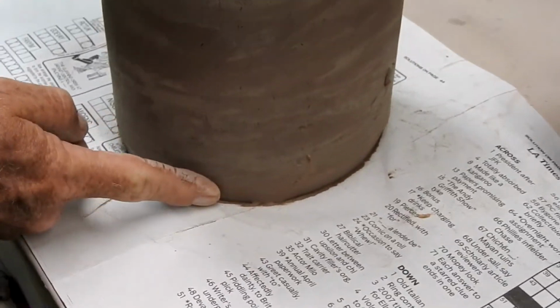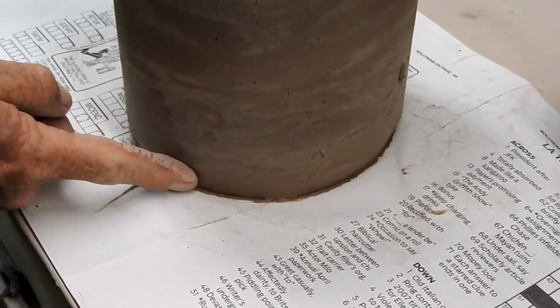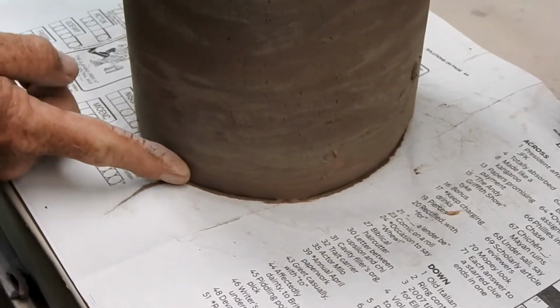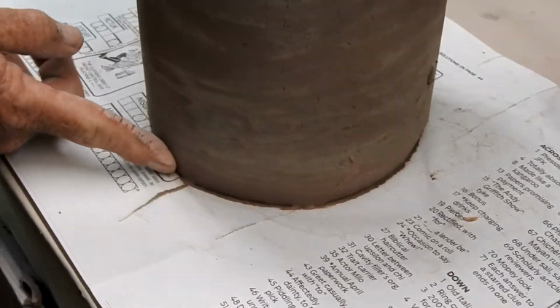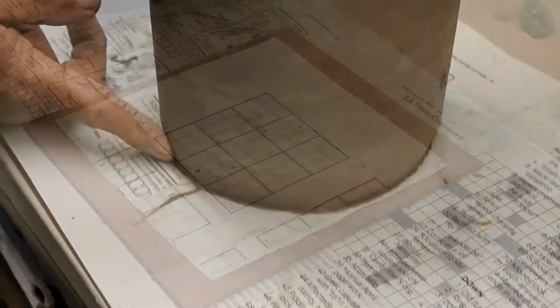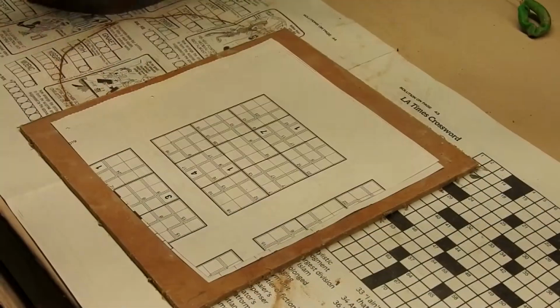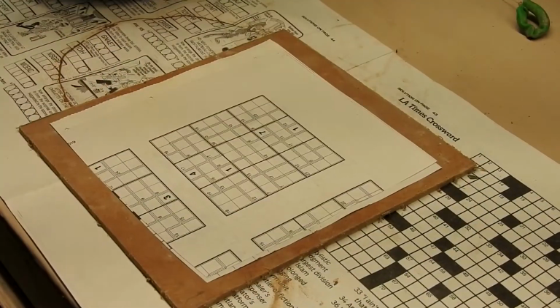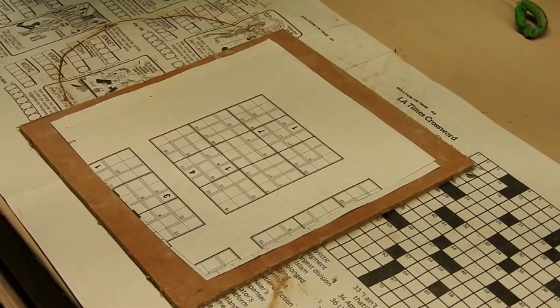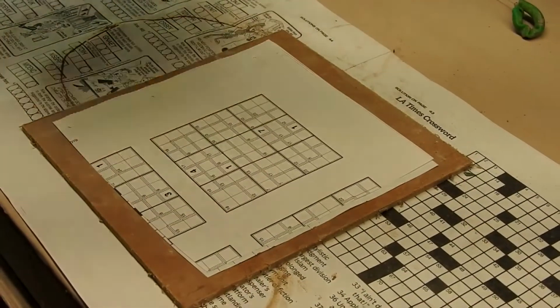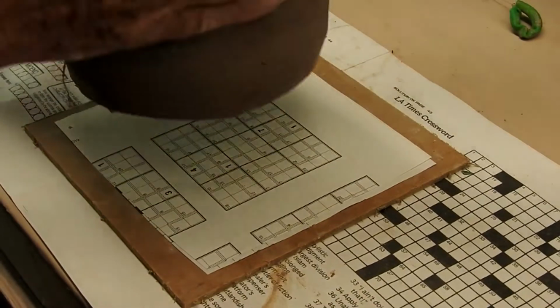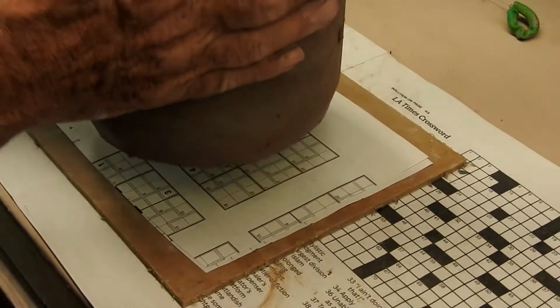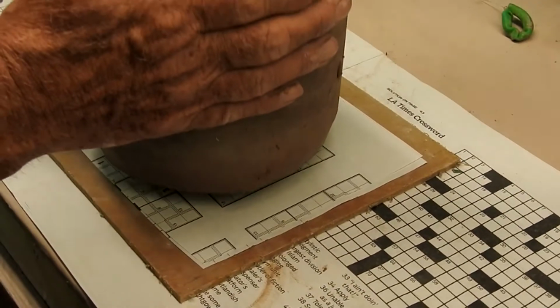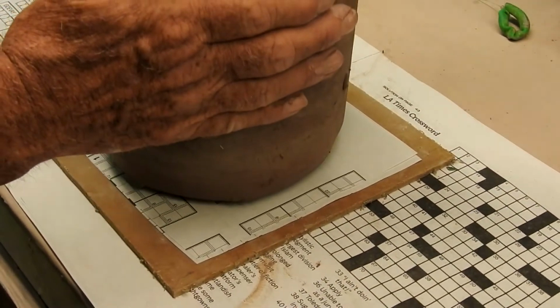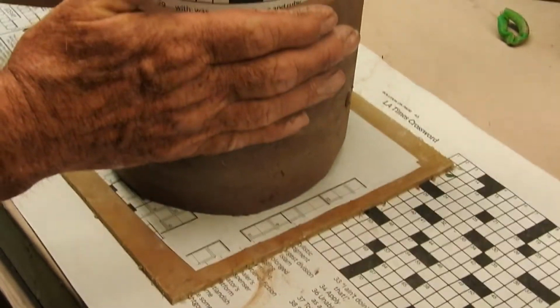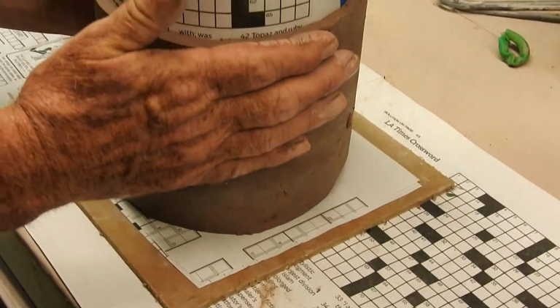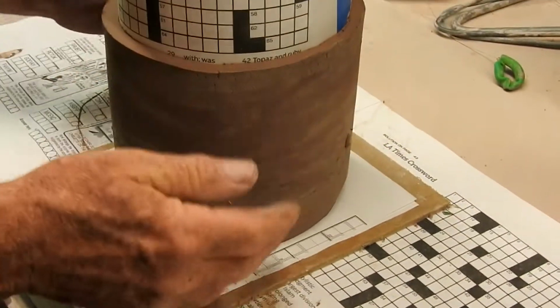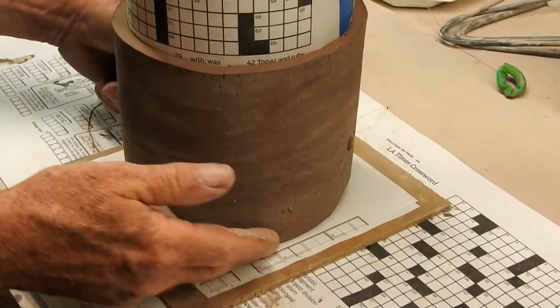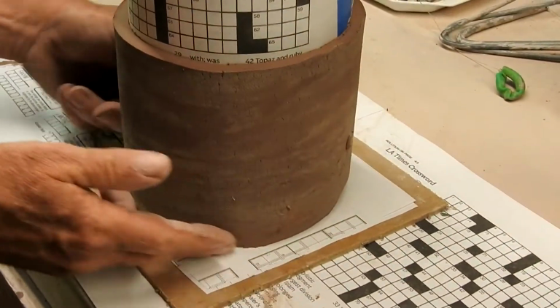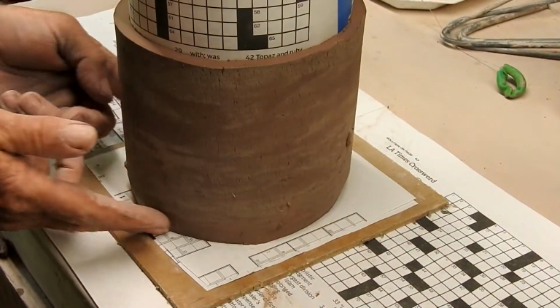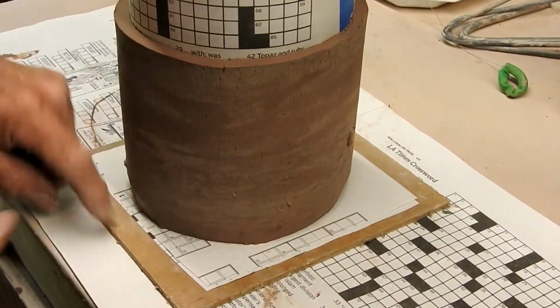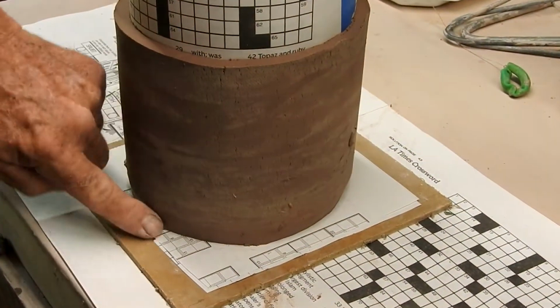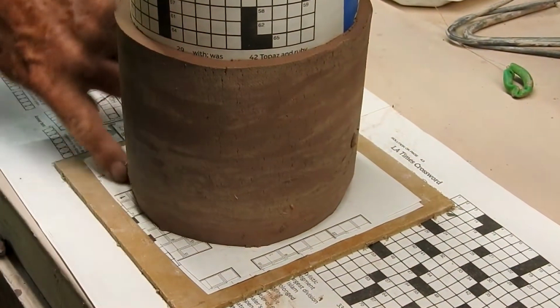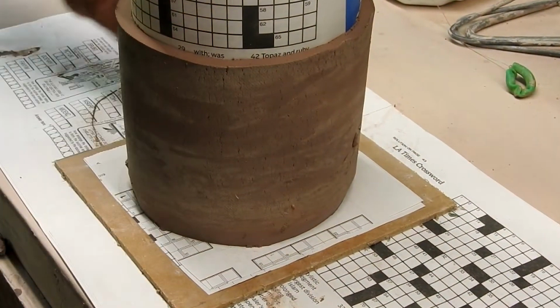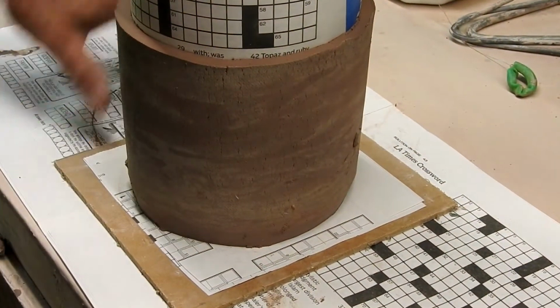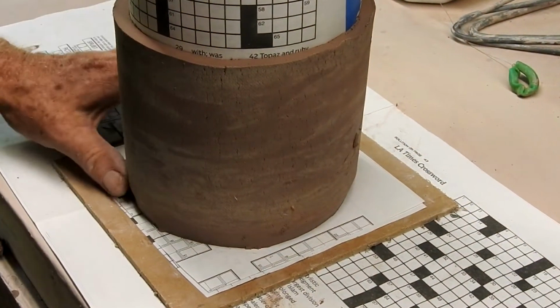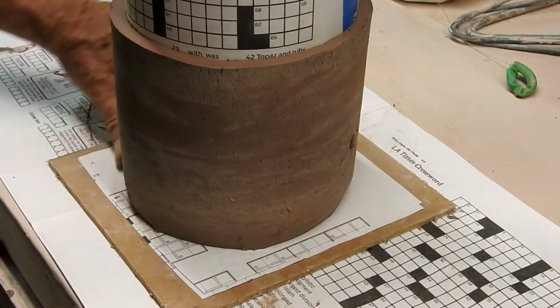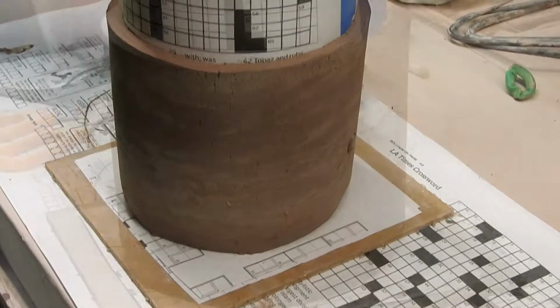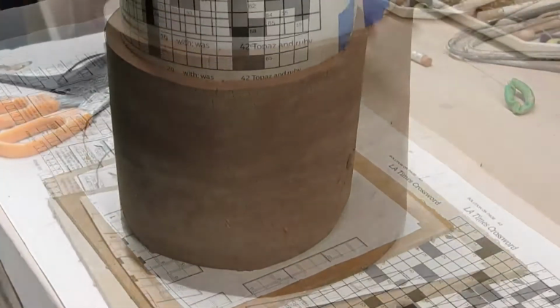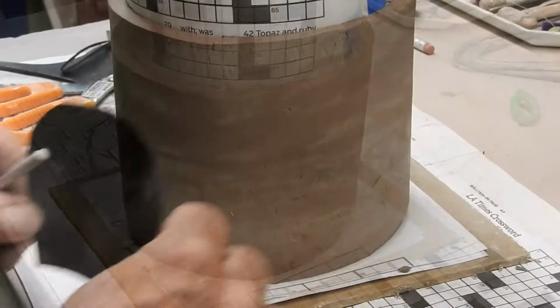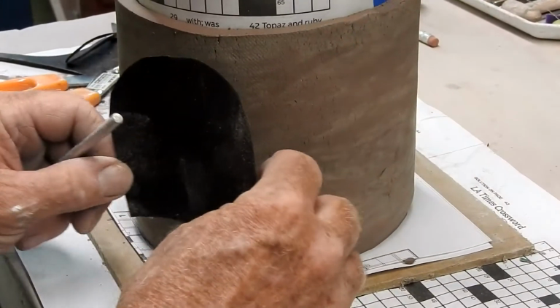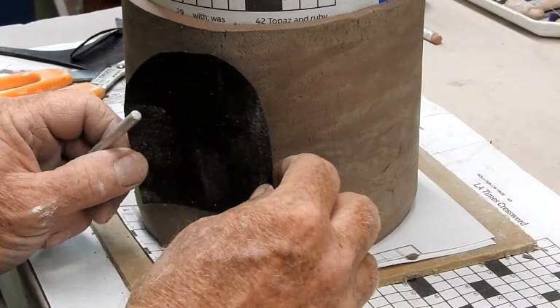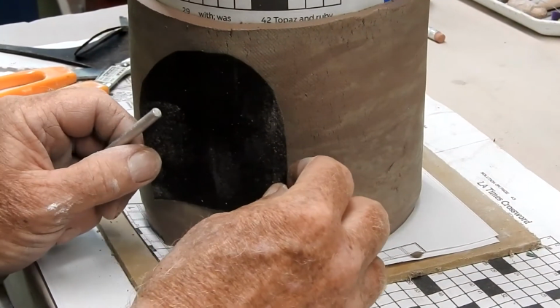Smooth off that beveled edge. Now place your project on a board with a piece of paper so you won't have to pick it up by its wall again.